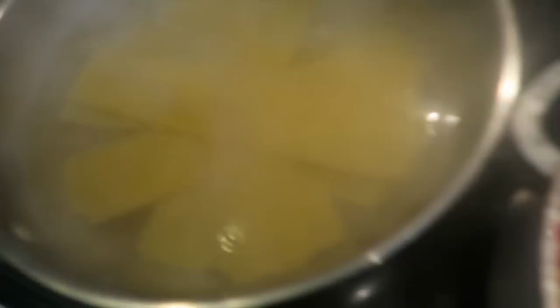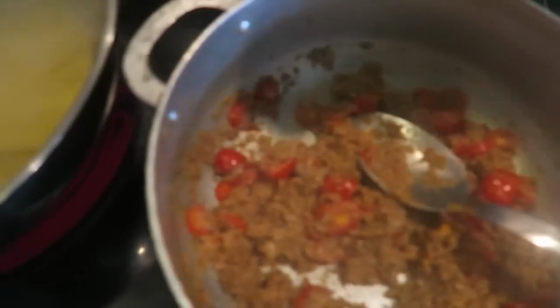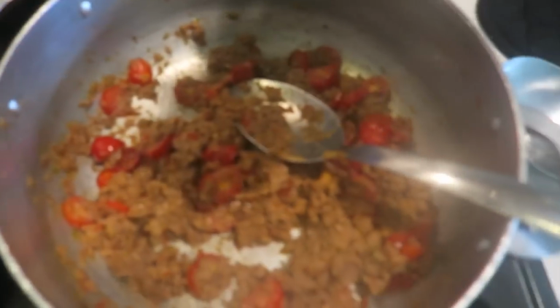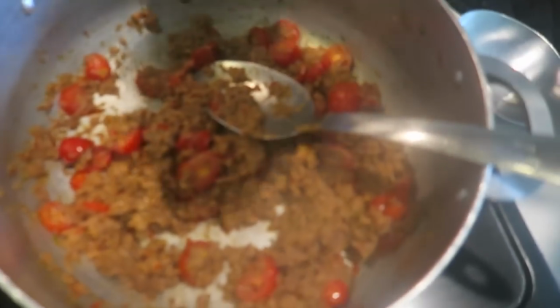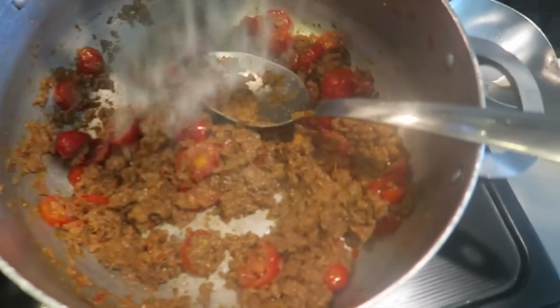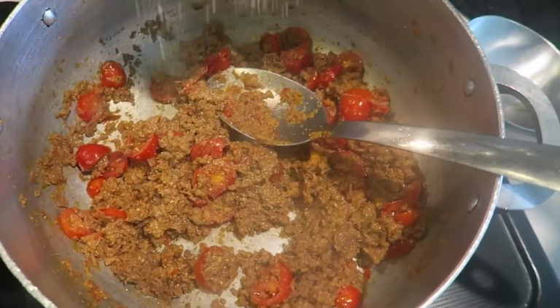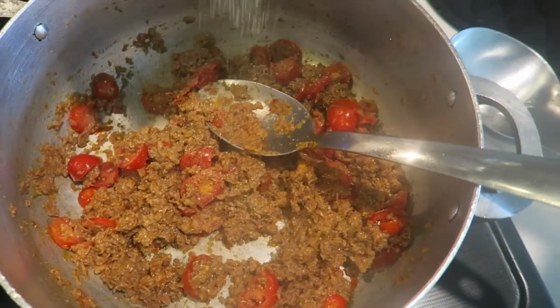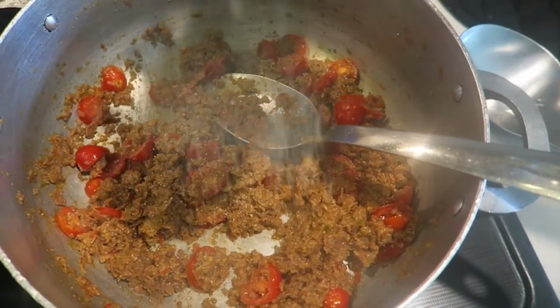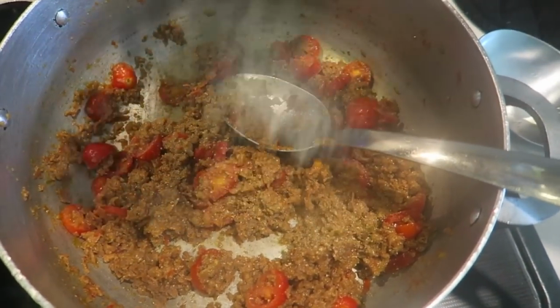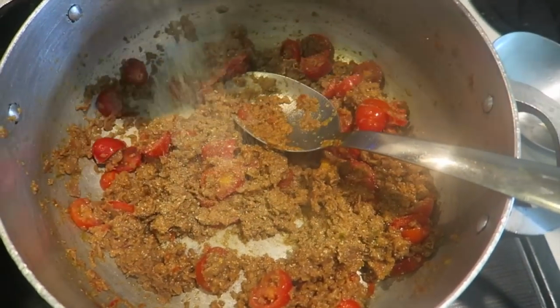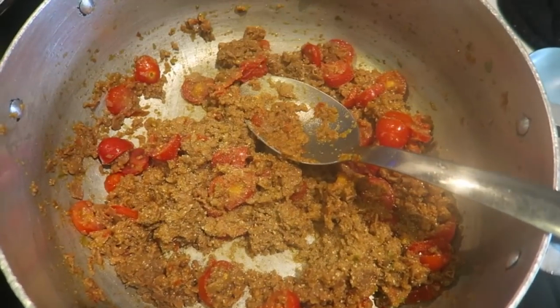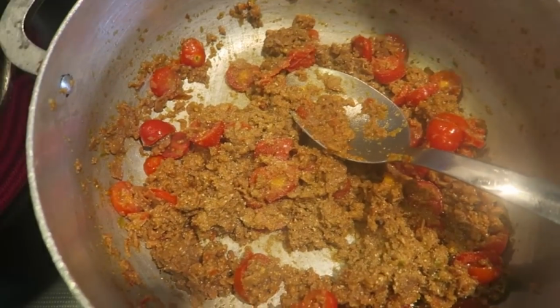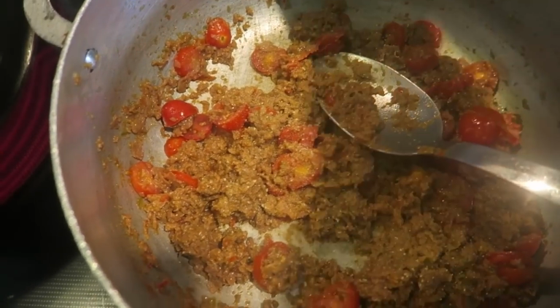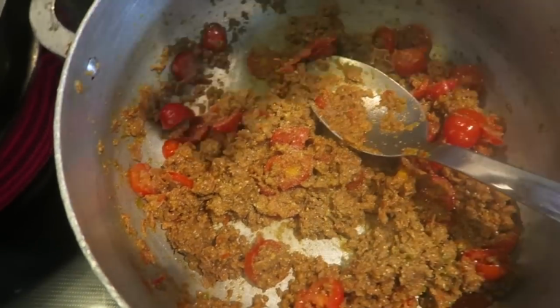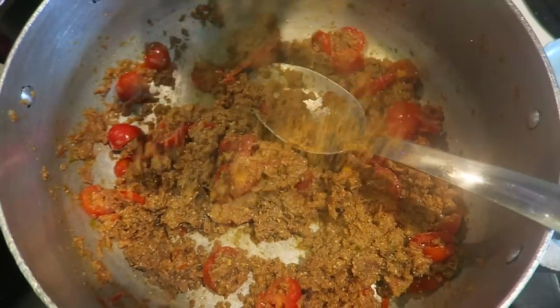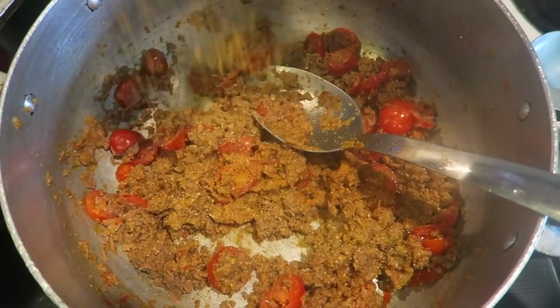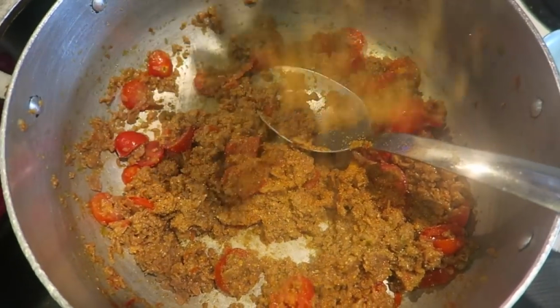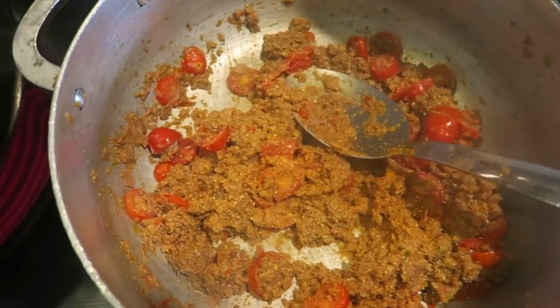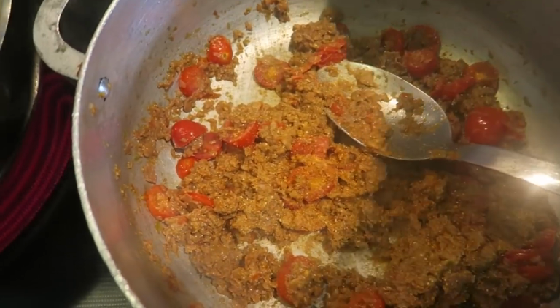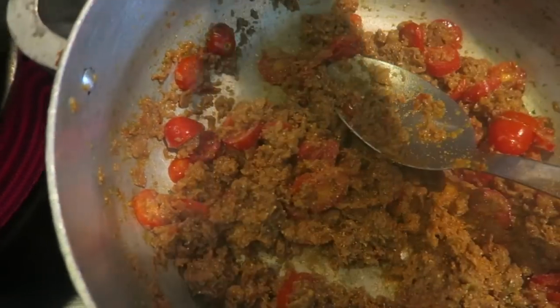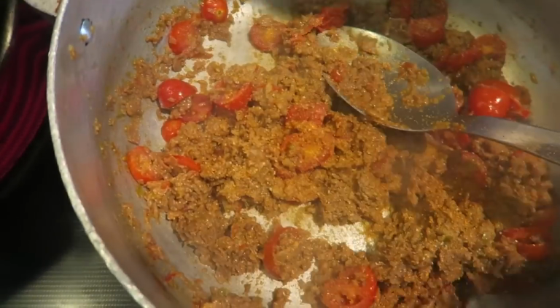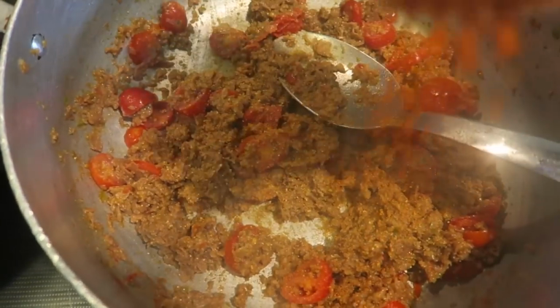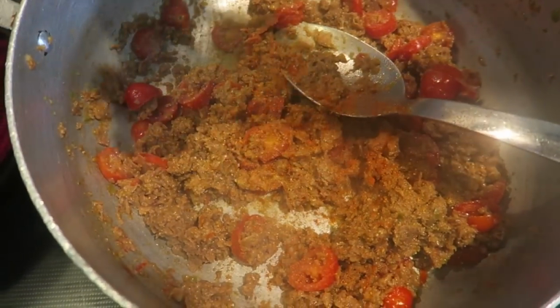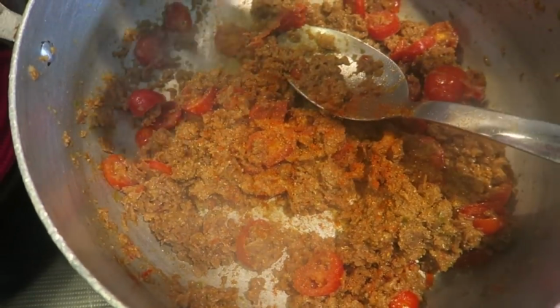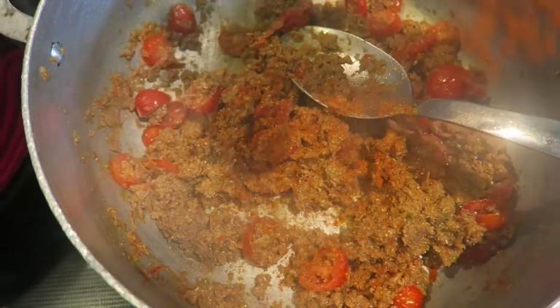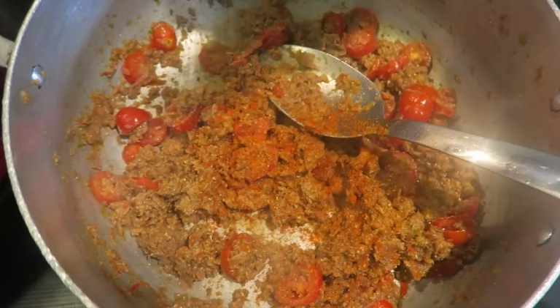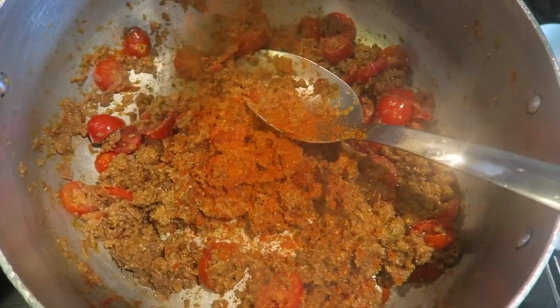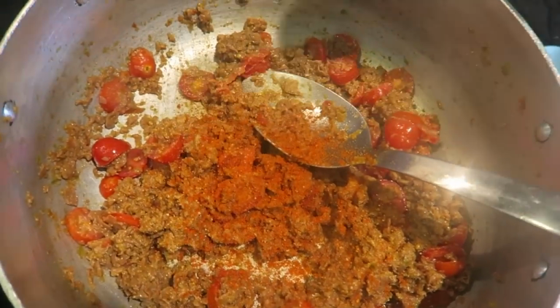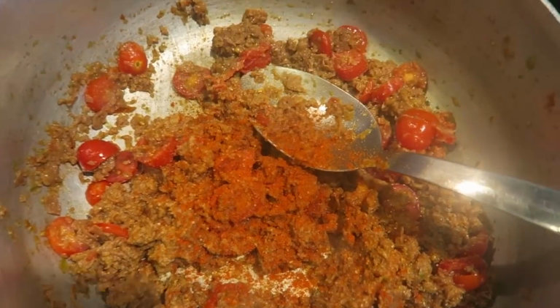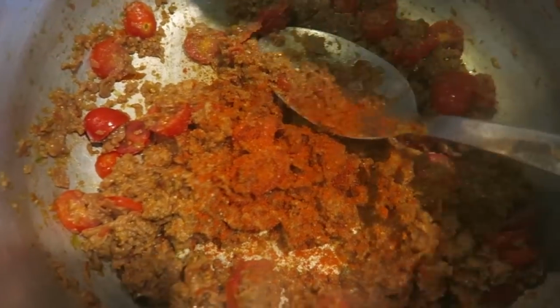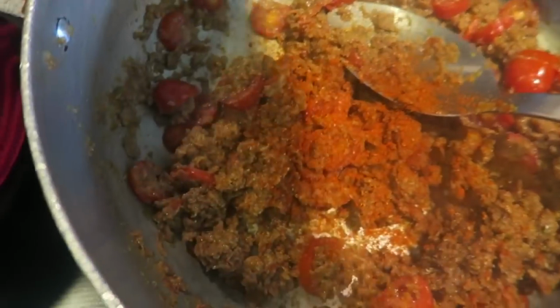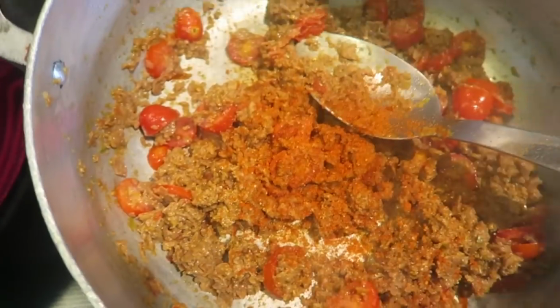And now I'm gonna season my veggie crumbles with some adobo, some Lawry's, cayenne pepper — yummy — and some black pepper.